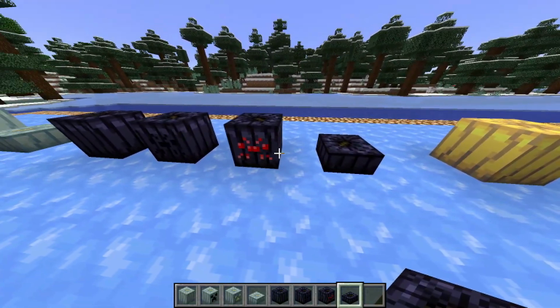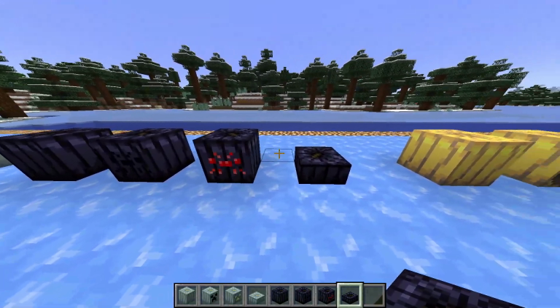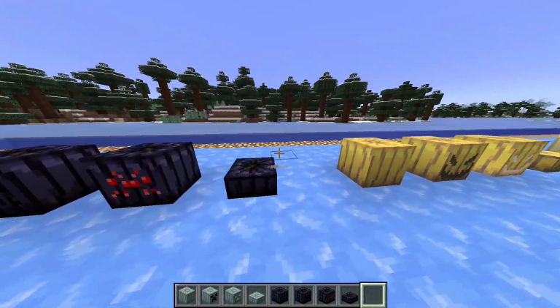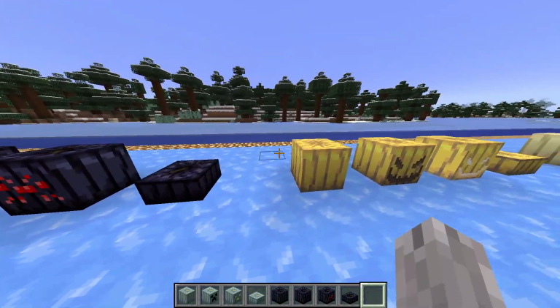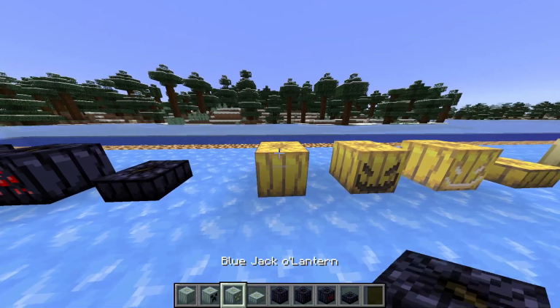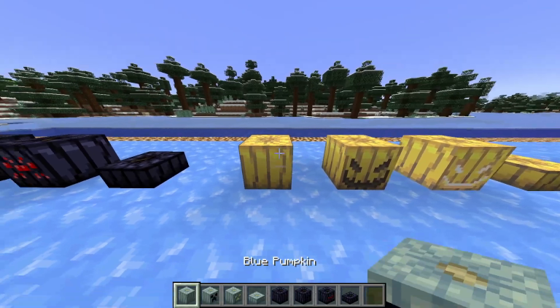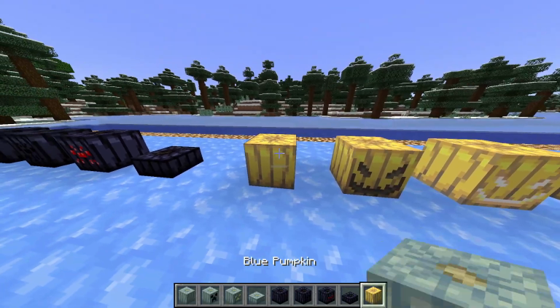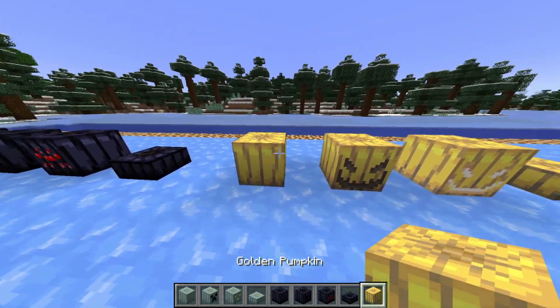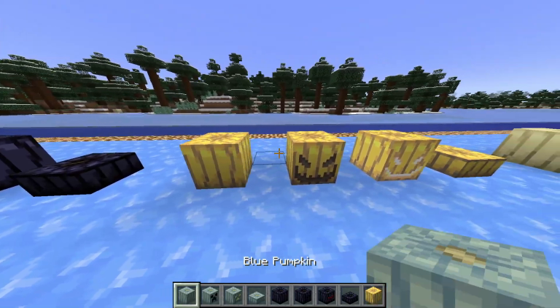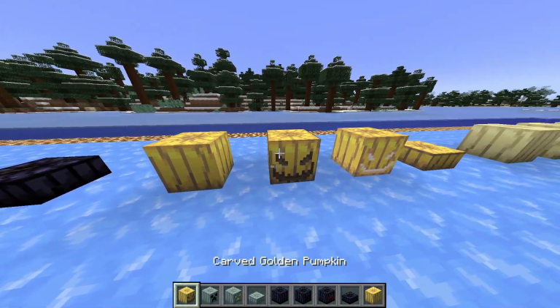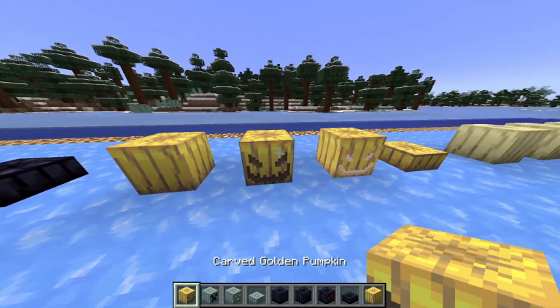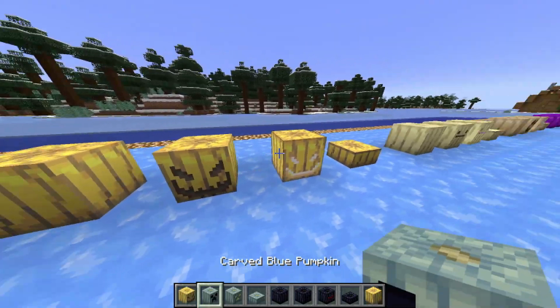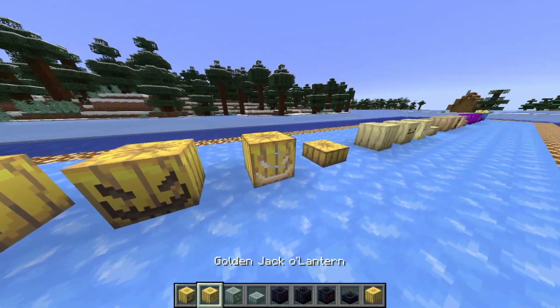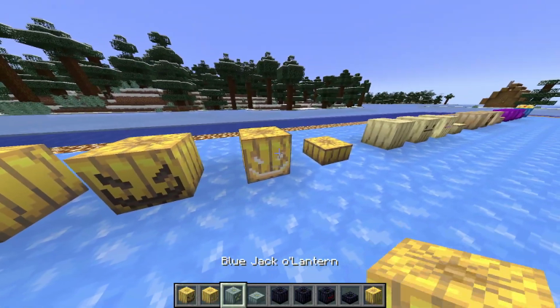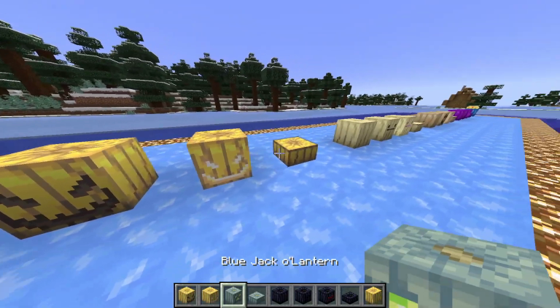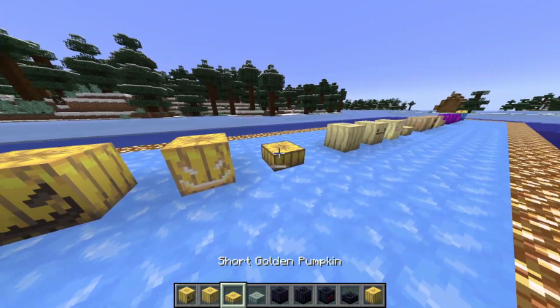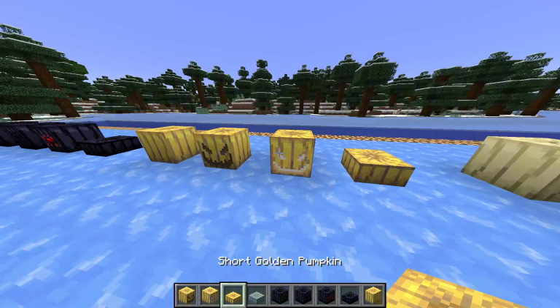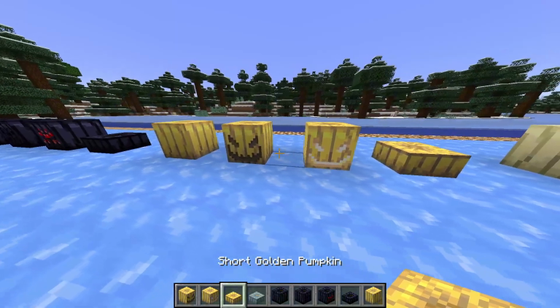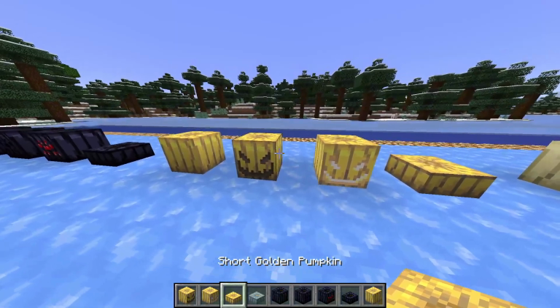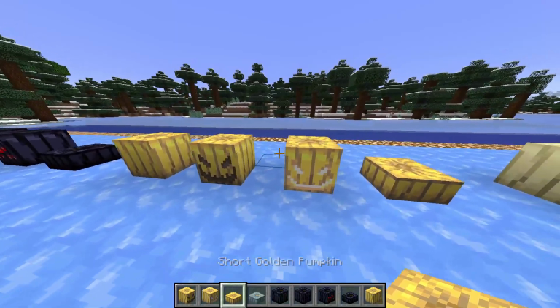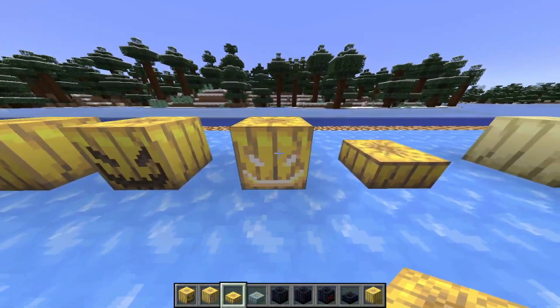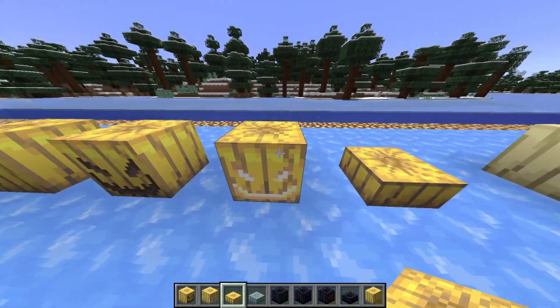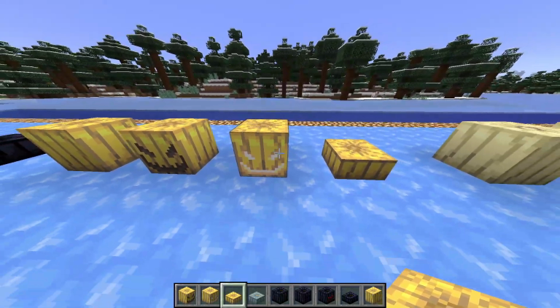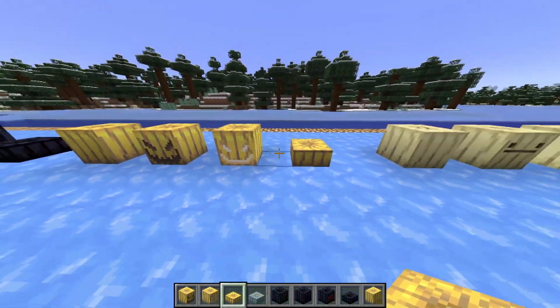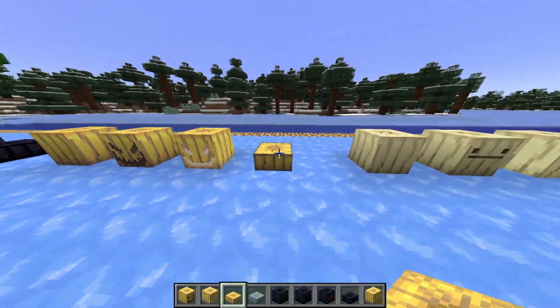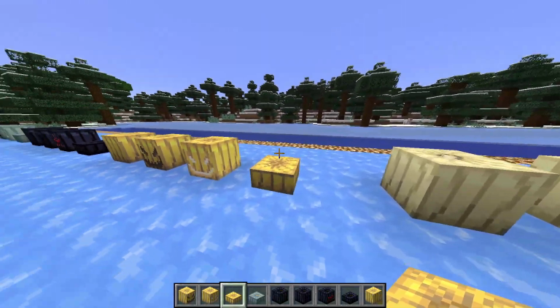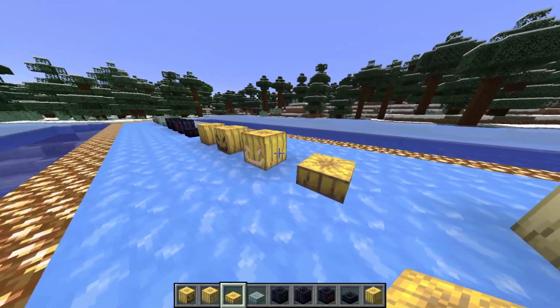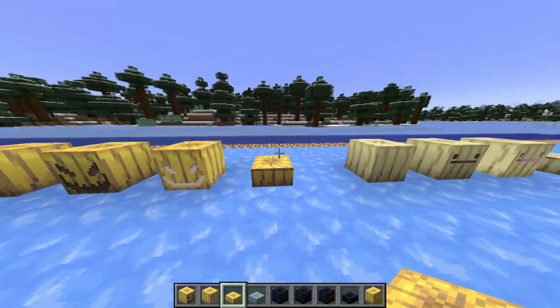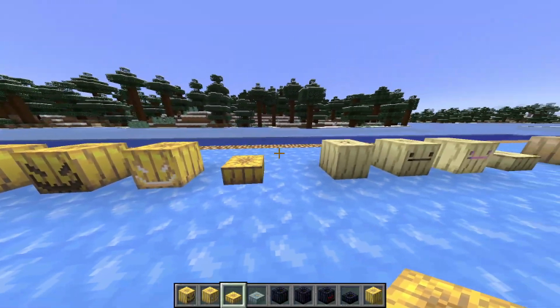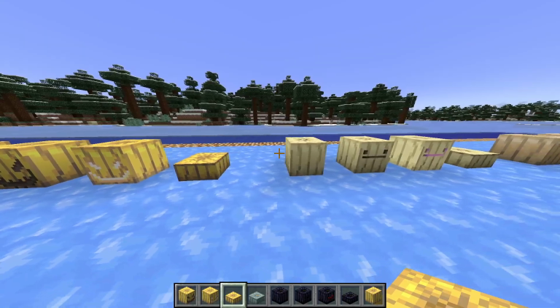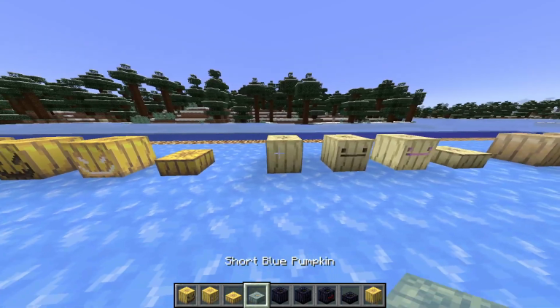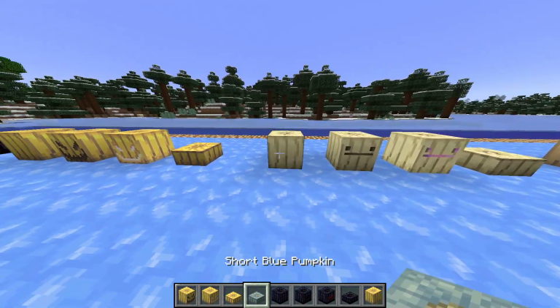Then we have the golden pumpkin, which features a creepy smiling face. That's what the golden one looks like.